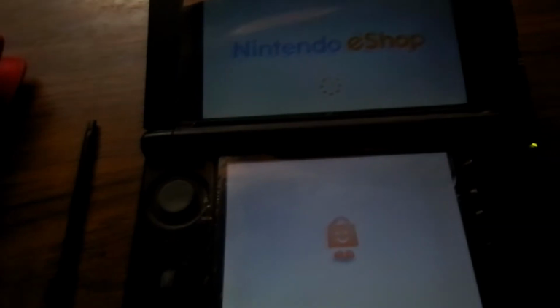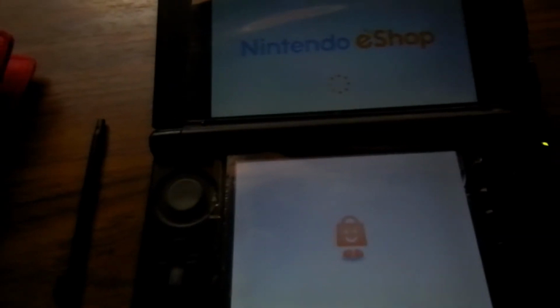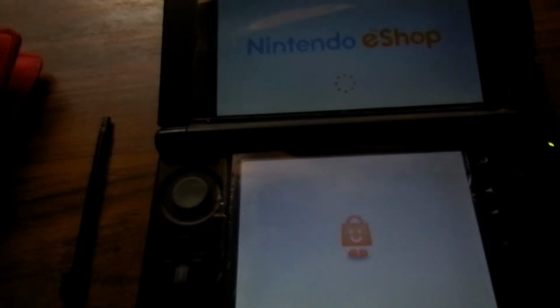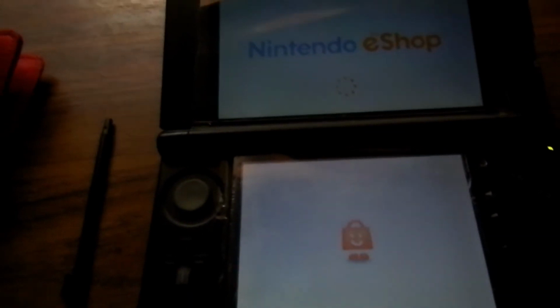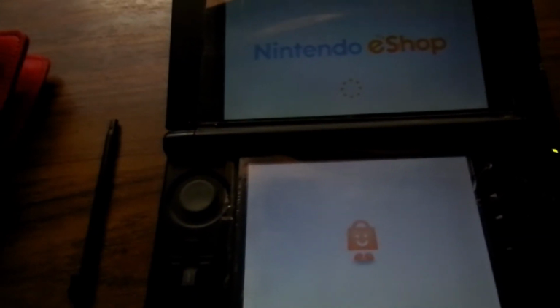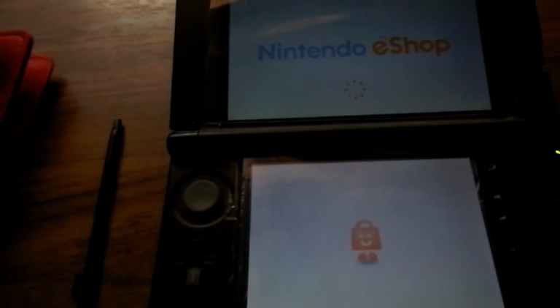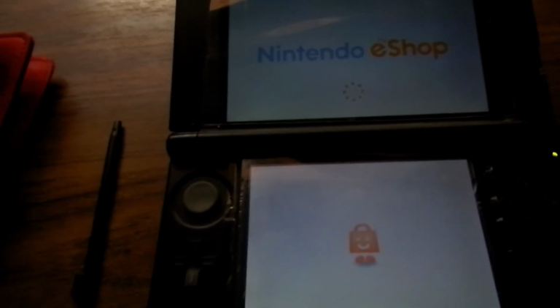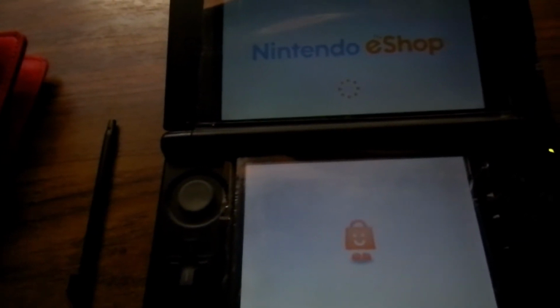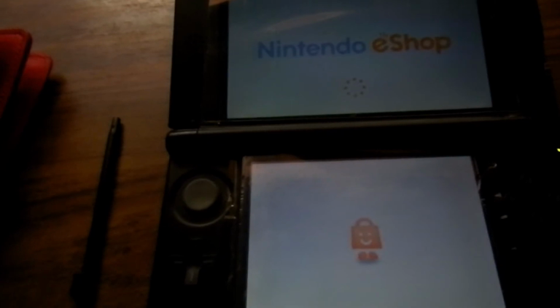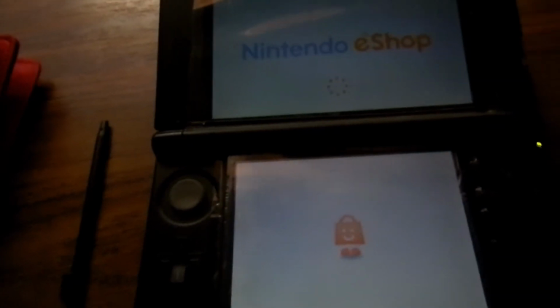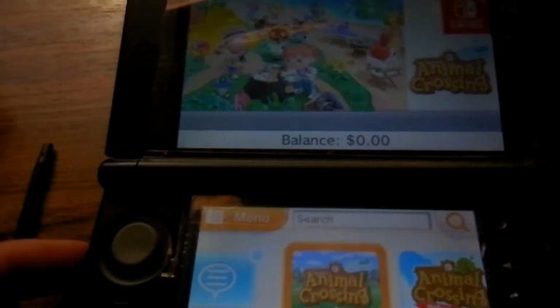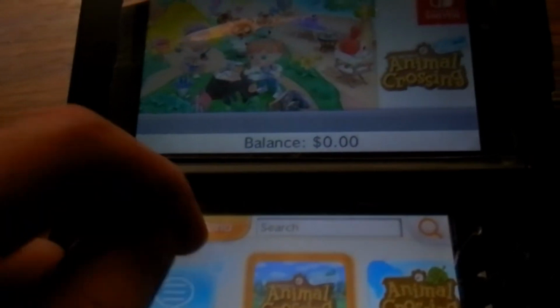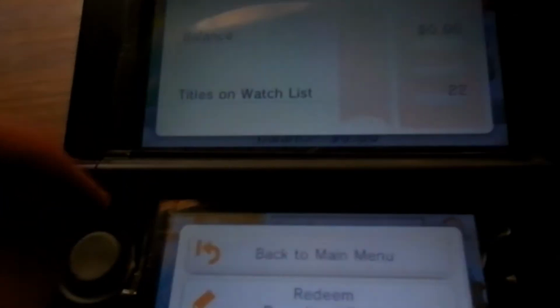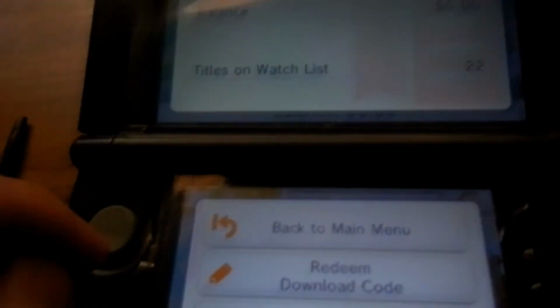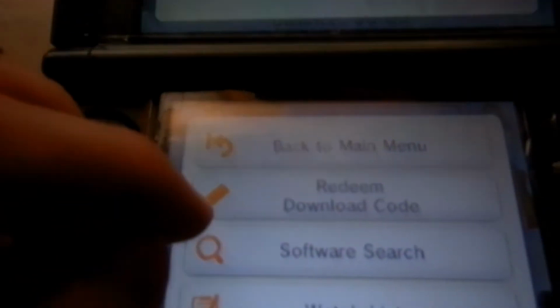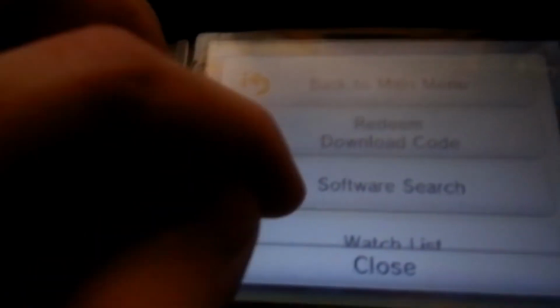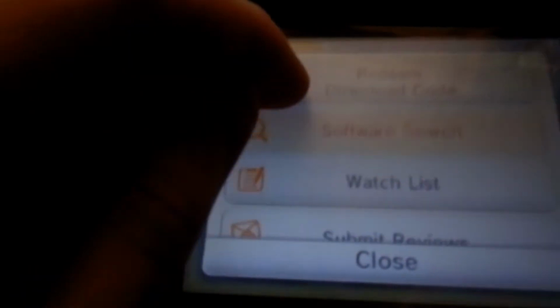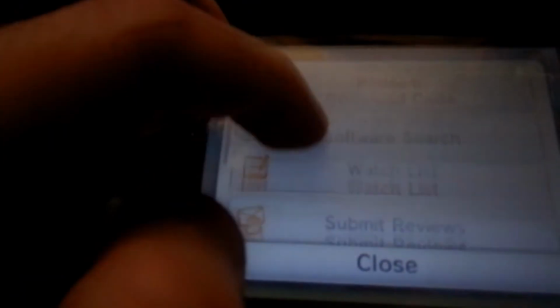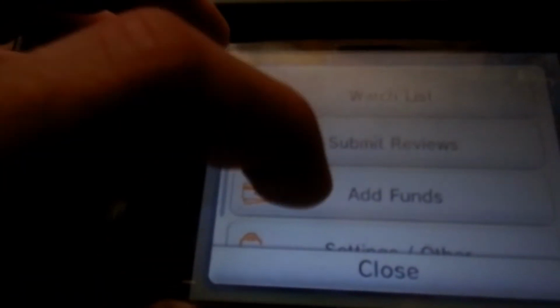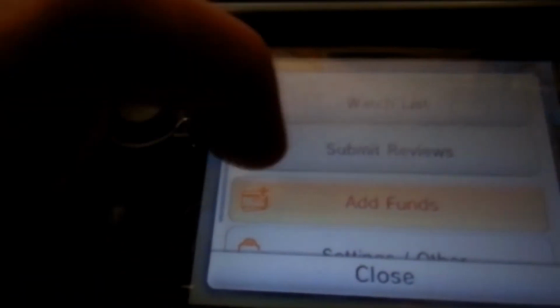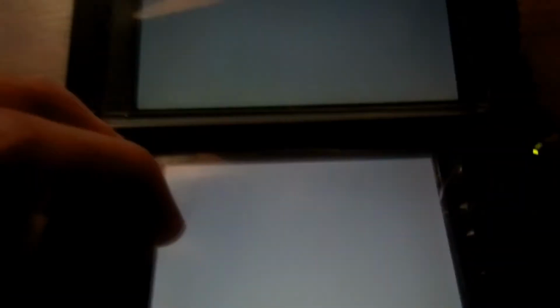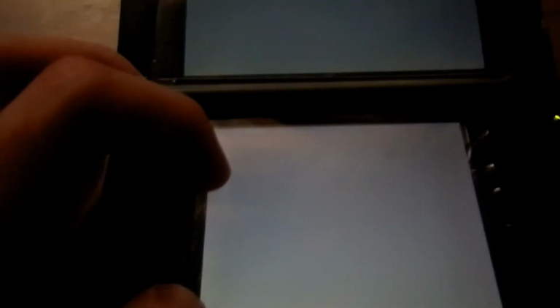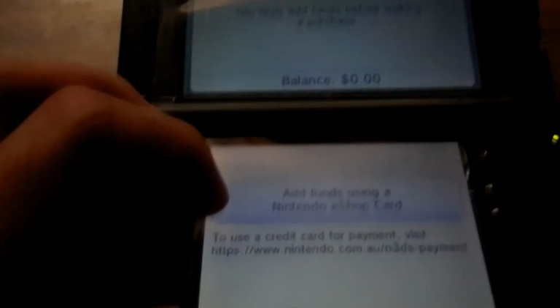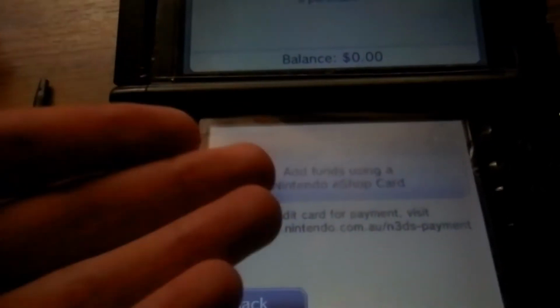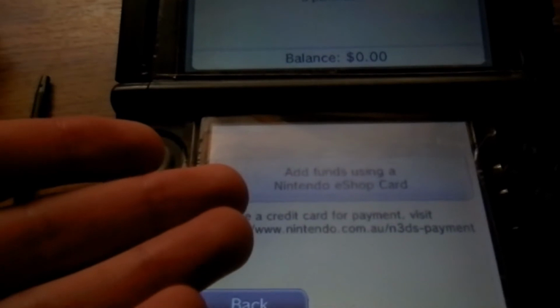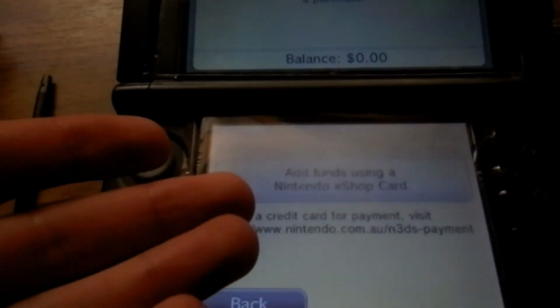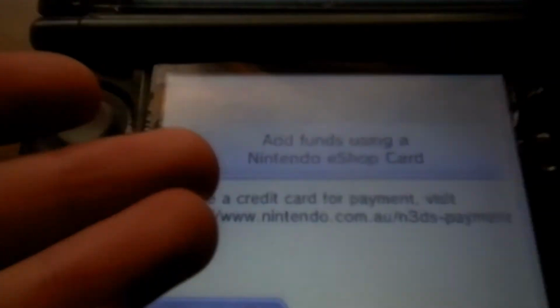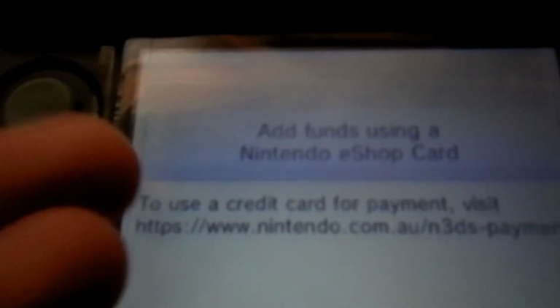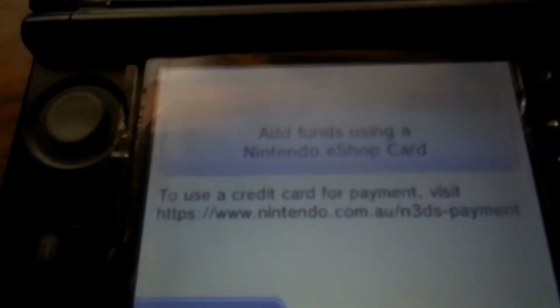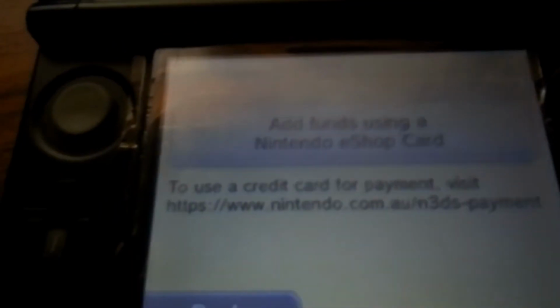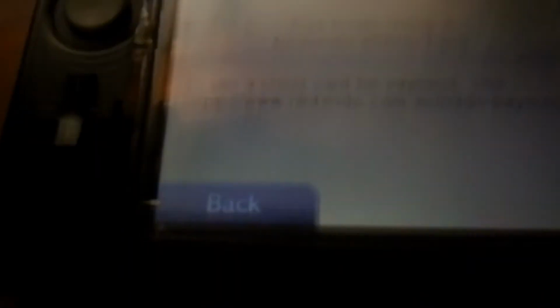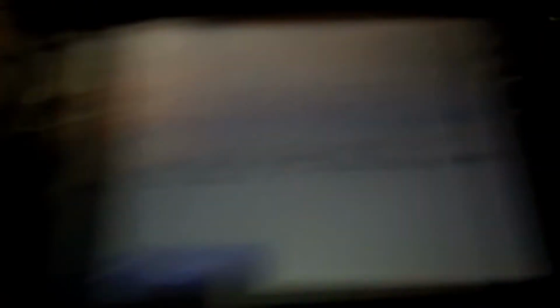You should buy and download stuff from the eShop while you still can. They deleted the feature to use your credit card information, so you have to go get an eShop card from your local store.